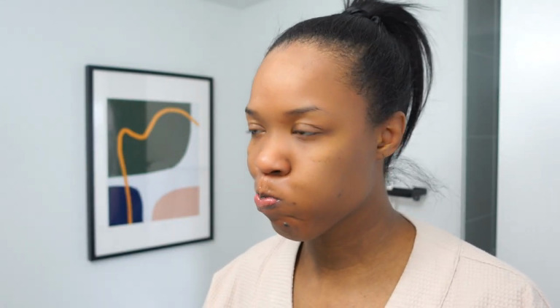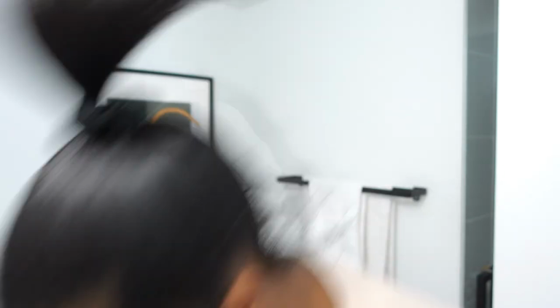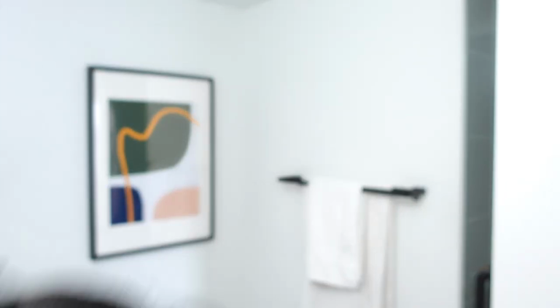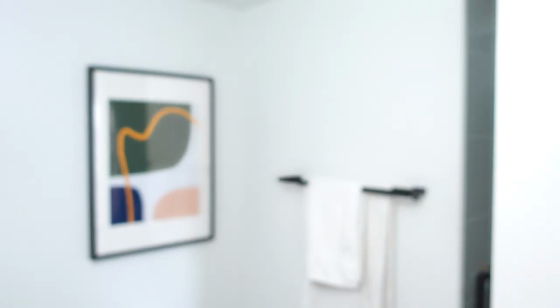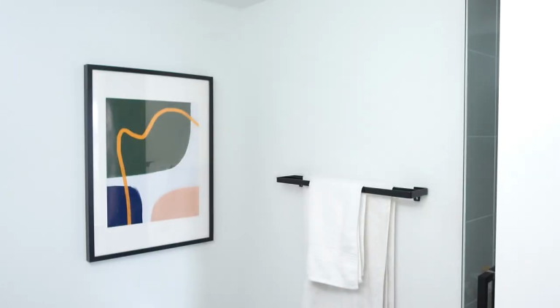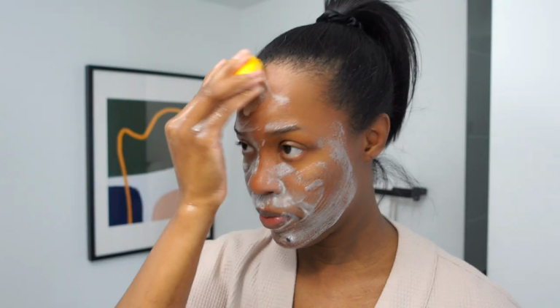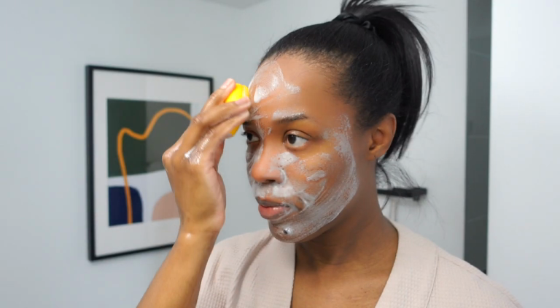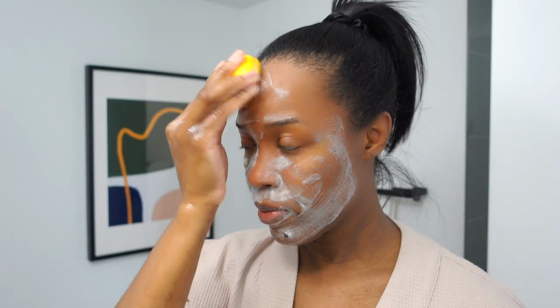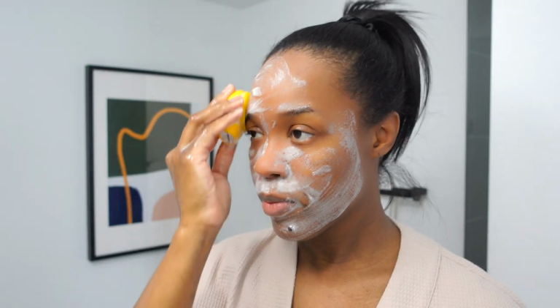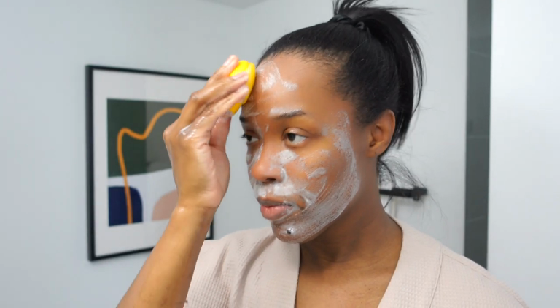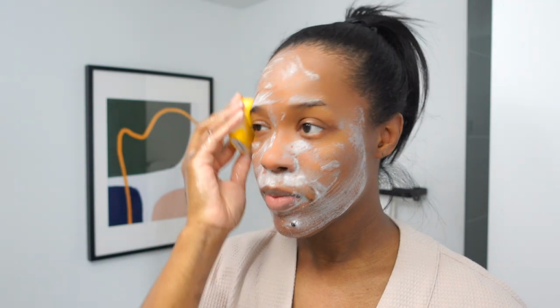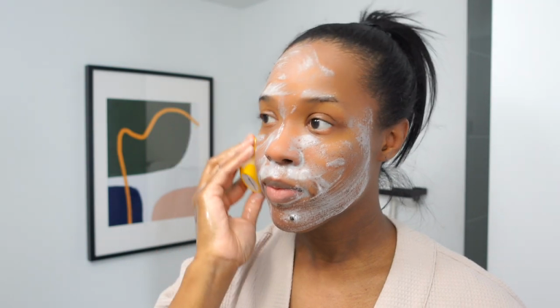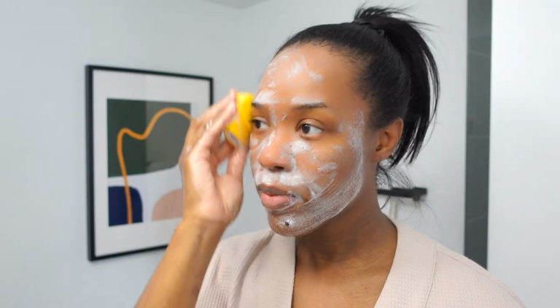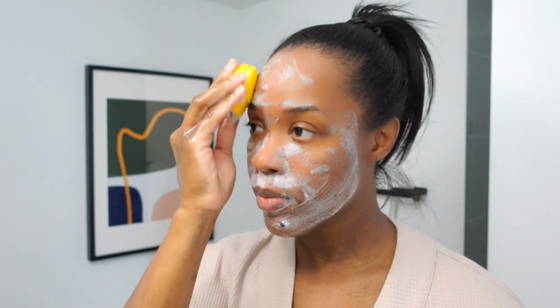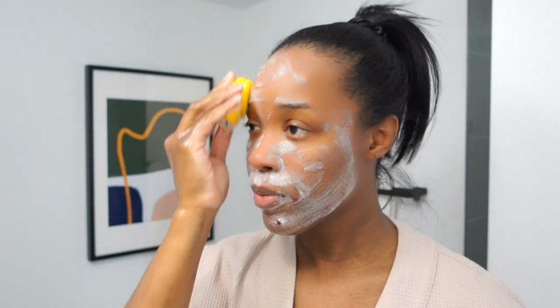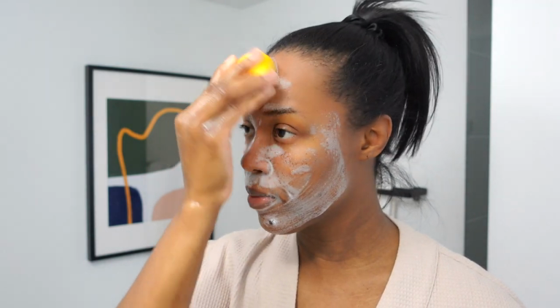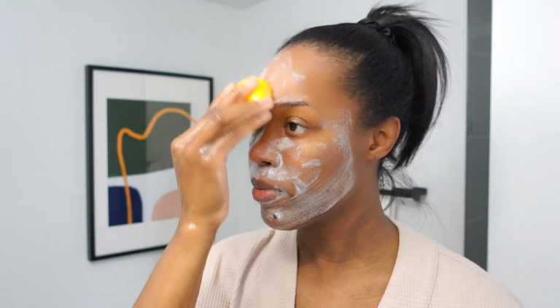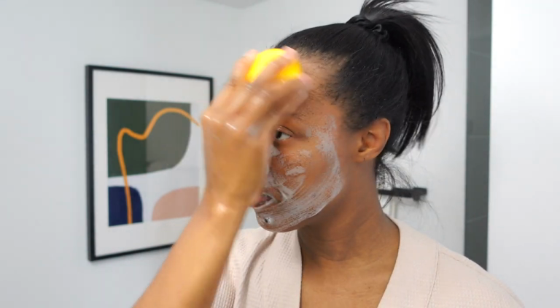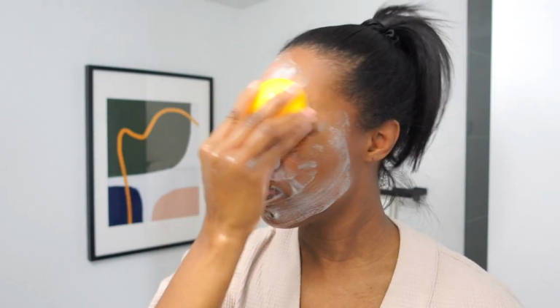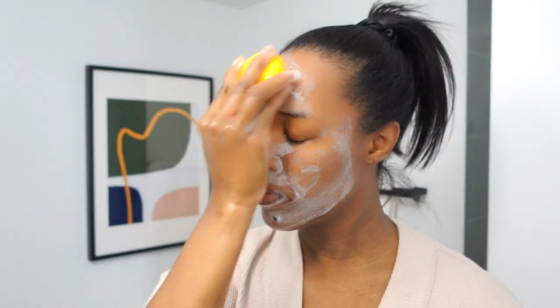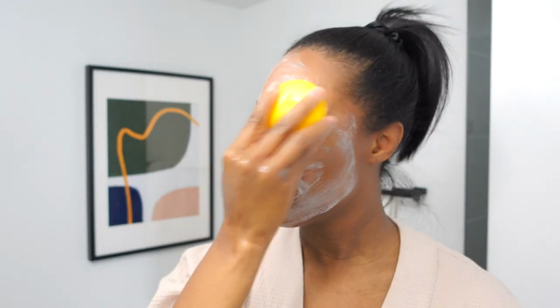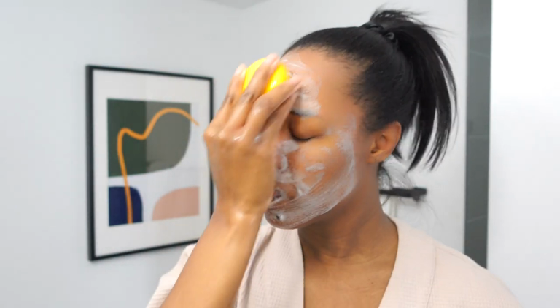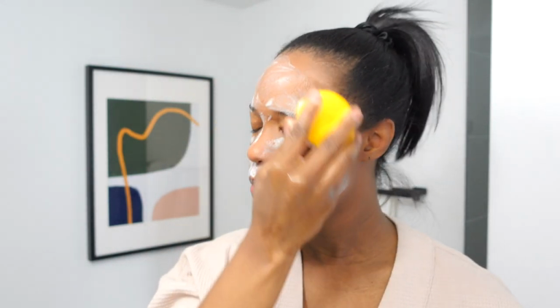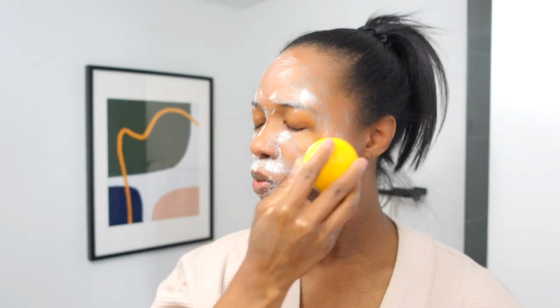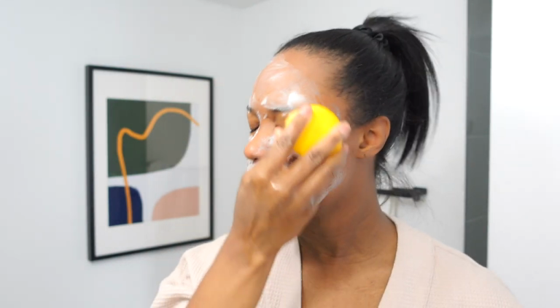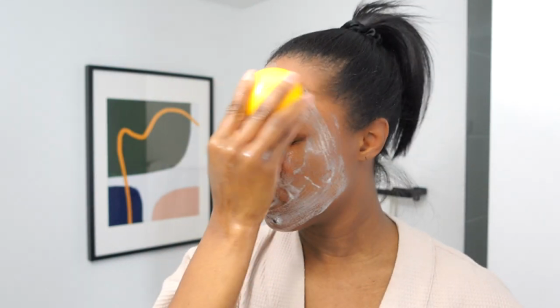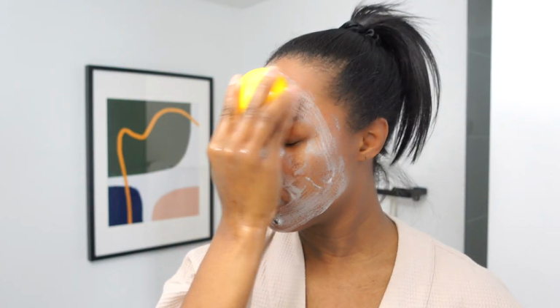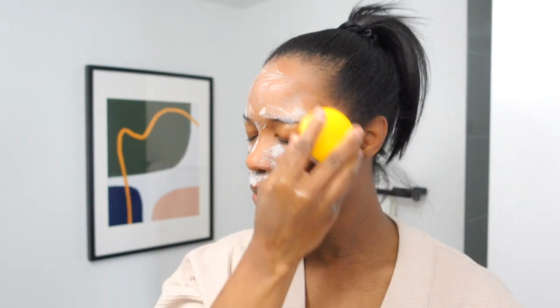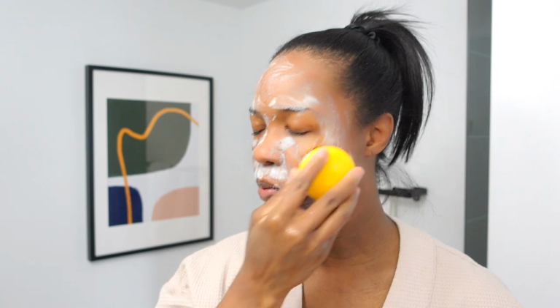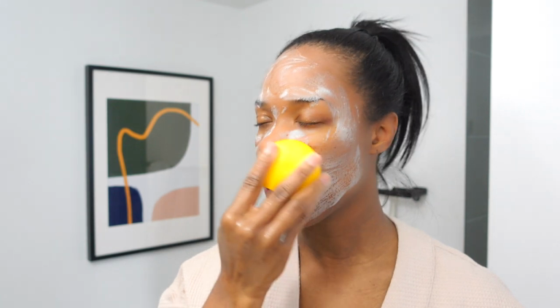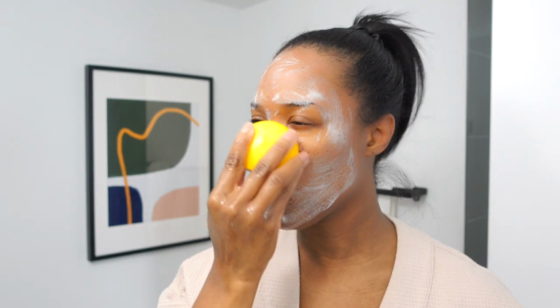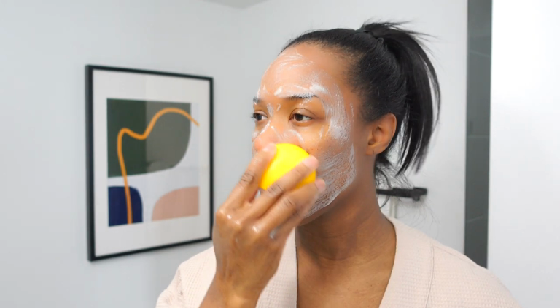I'm going in with my Foreo, which is the best cleansing brush I've ever used, and I'm going to be using the CeraVe SA Renewing Face Wash.